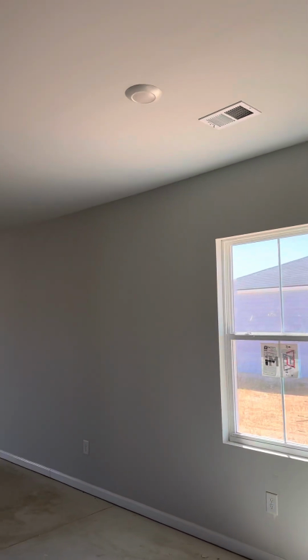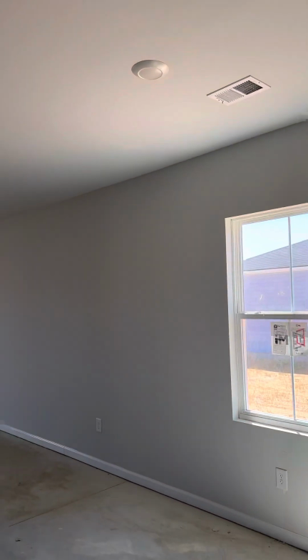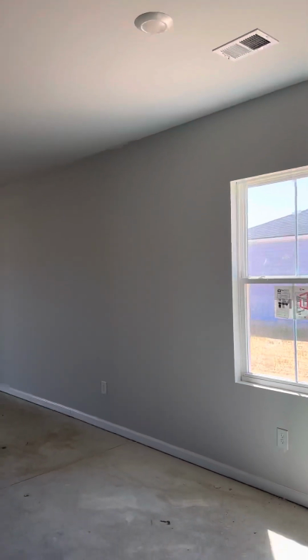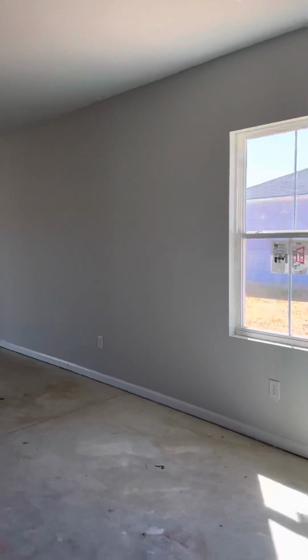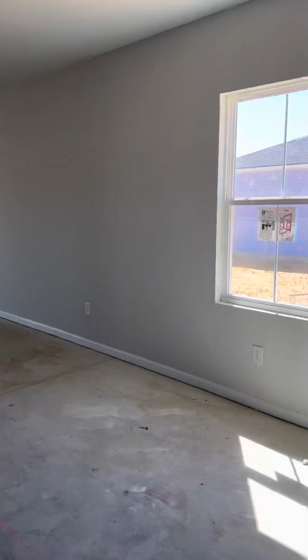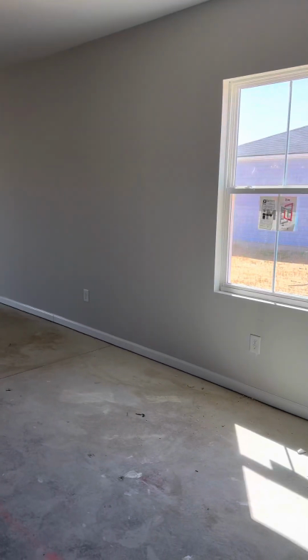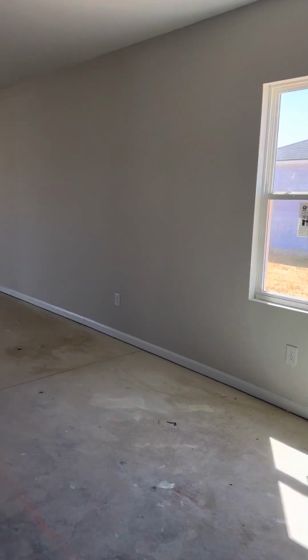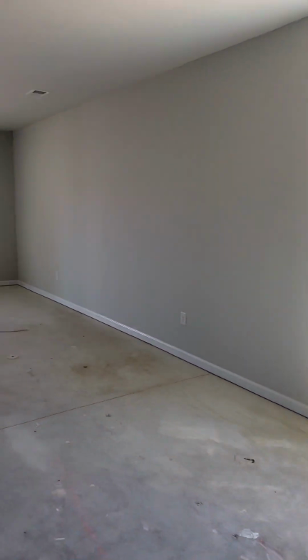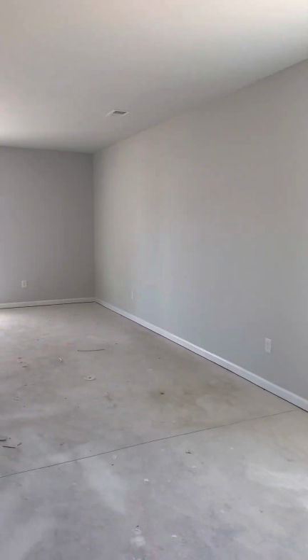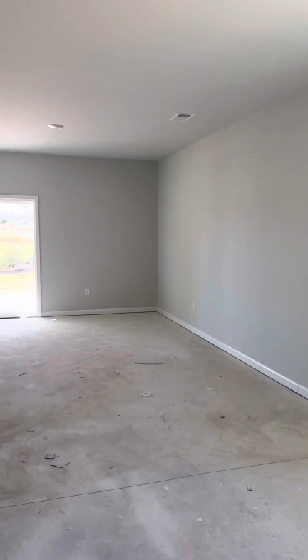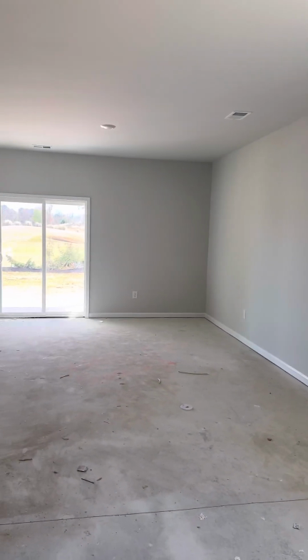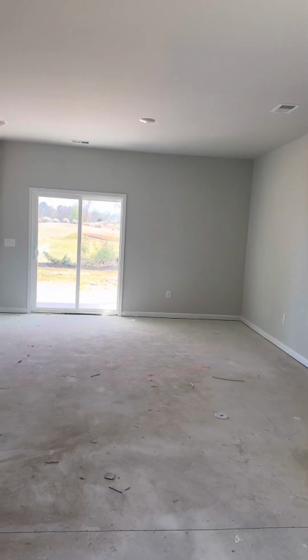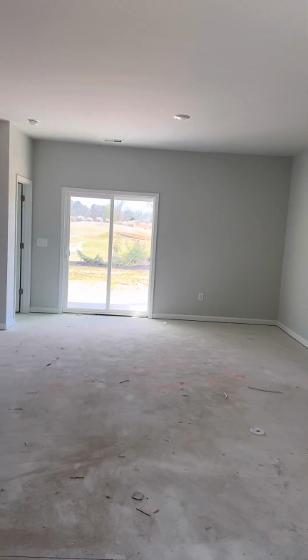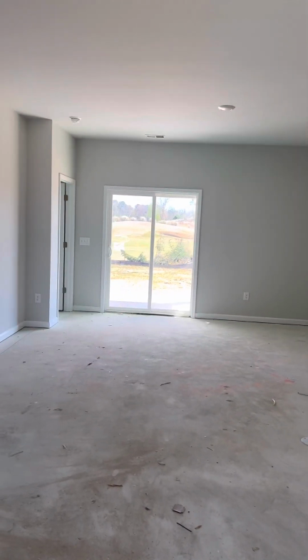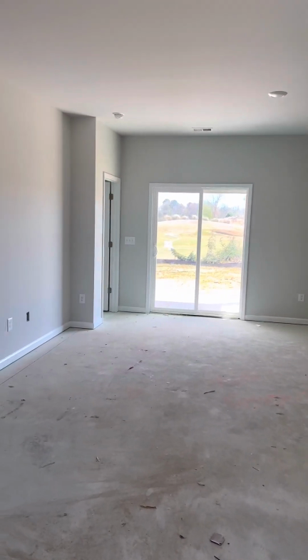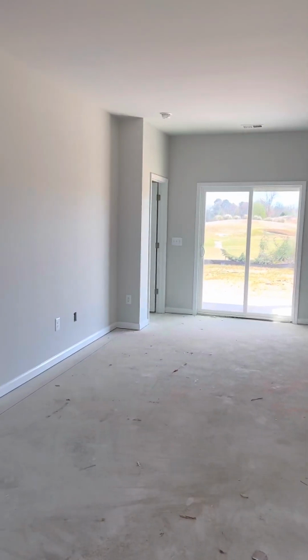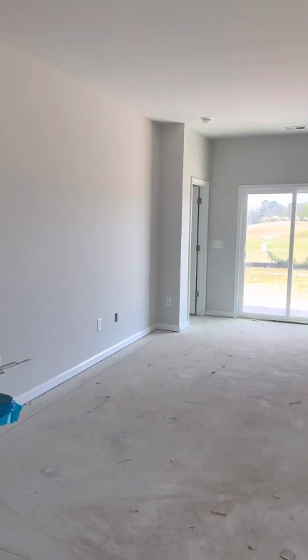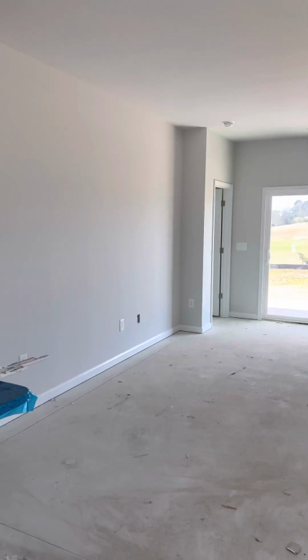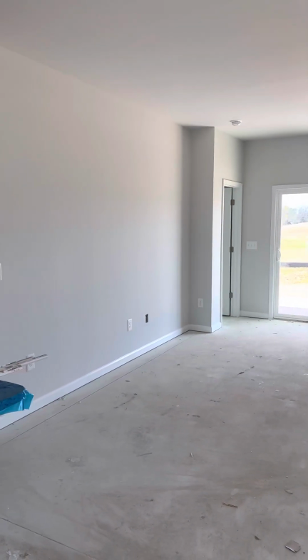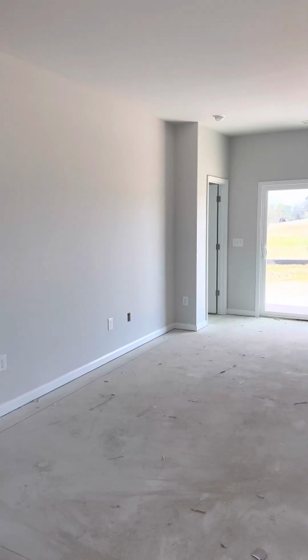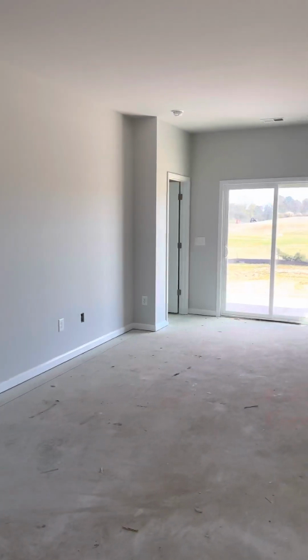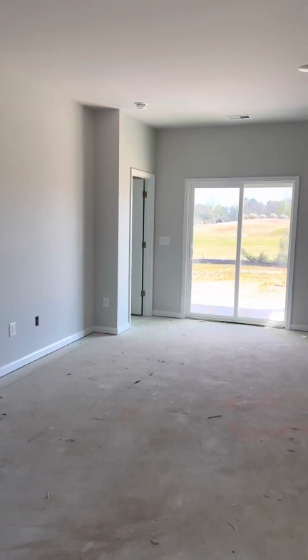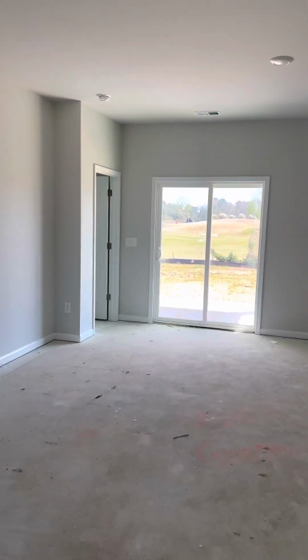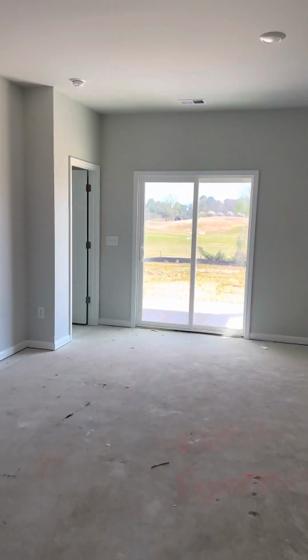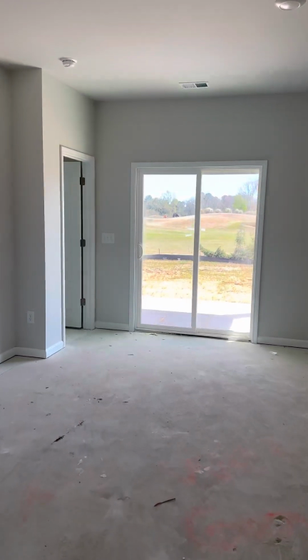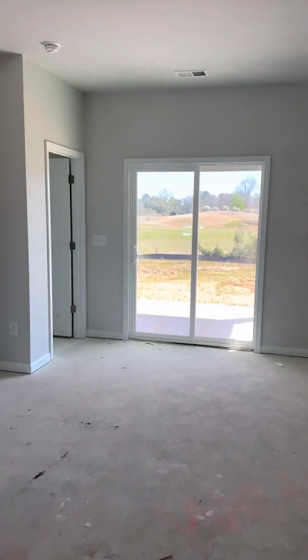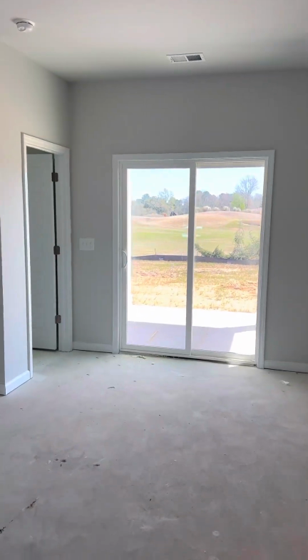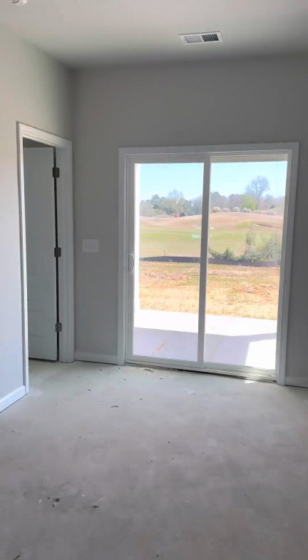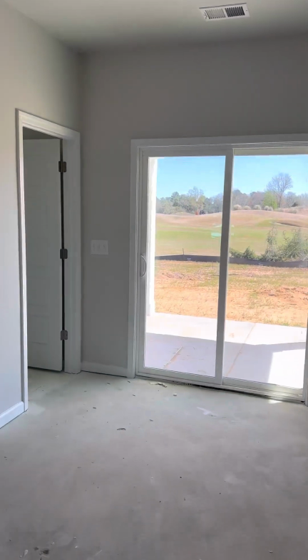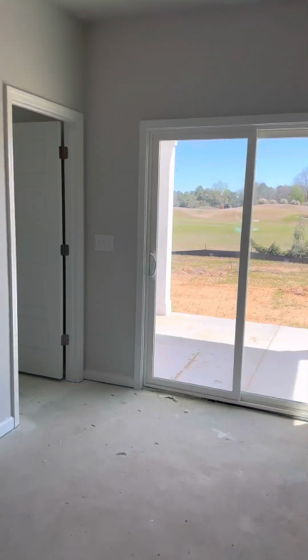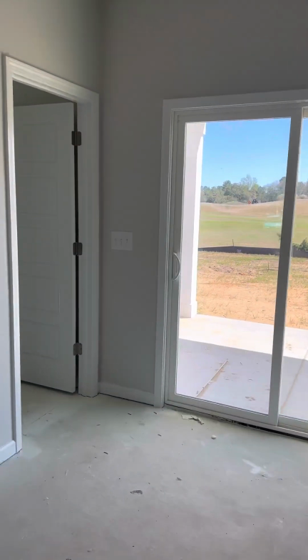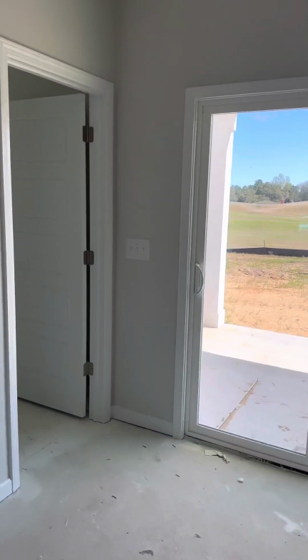You could take down that light and put a chandelier — this would be your dining area. This is your living area back here. Then you've got your master owner's suite in the back.